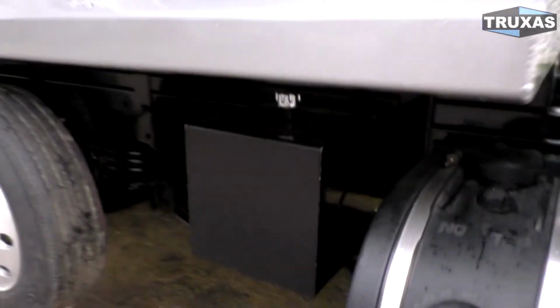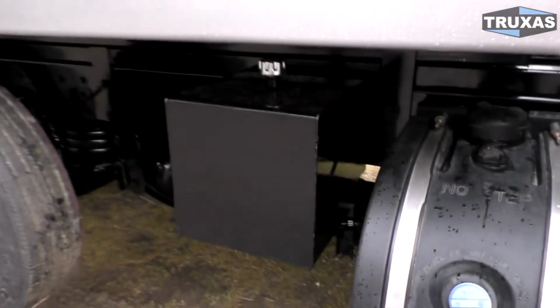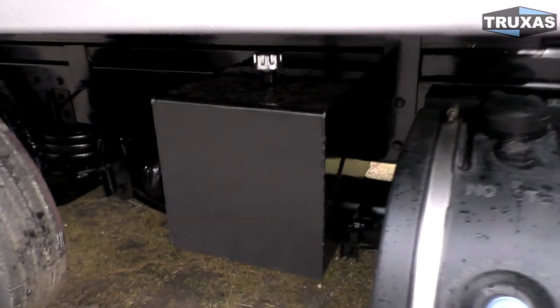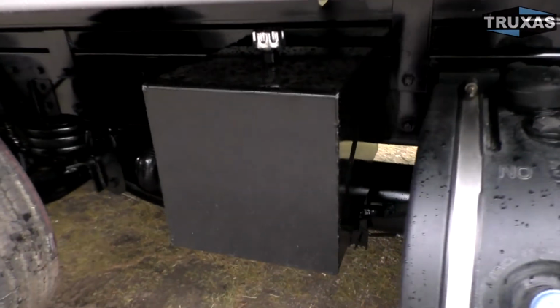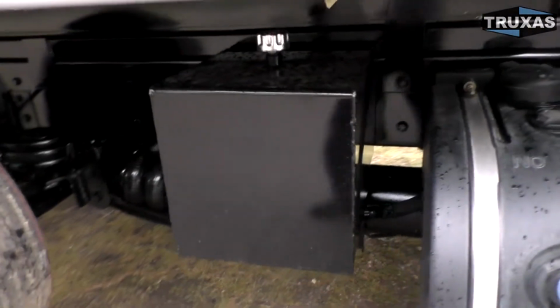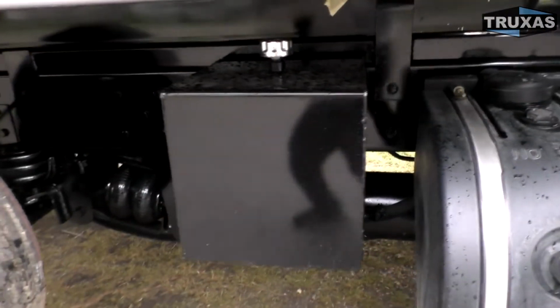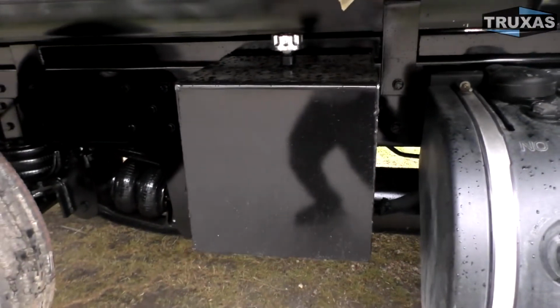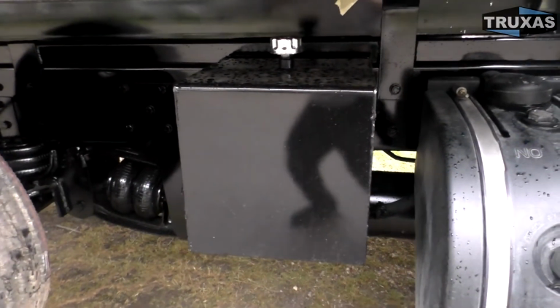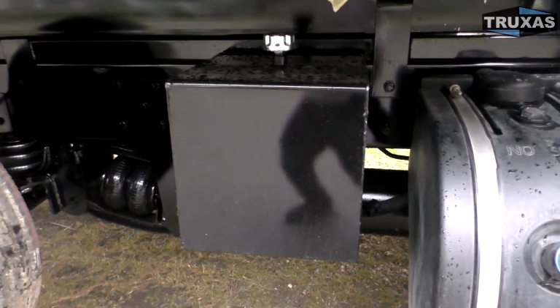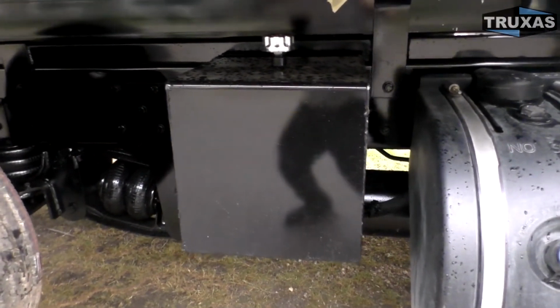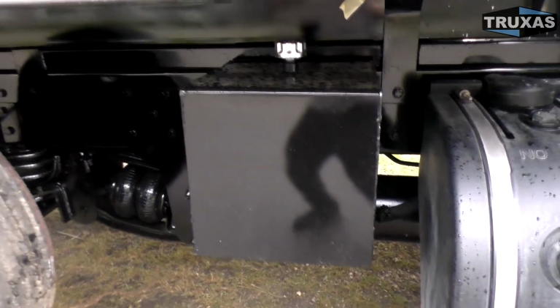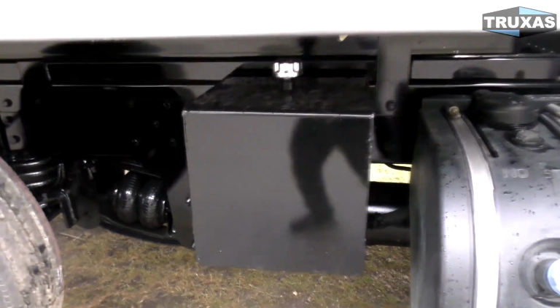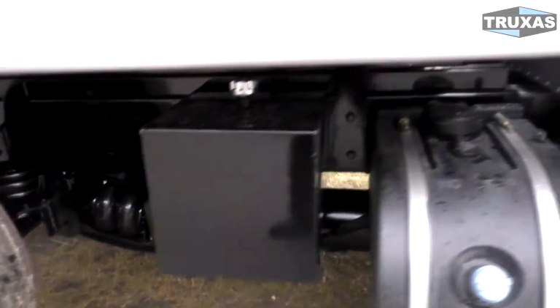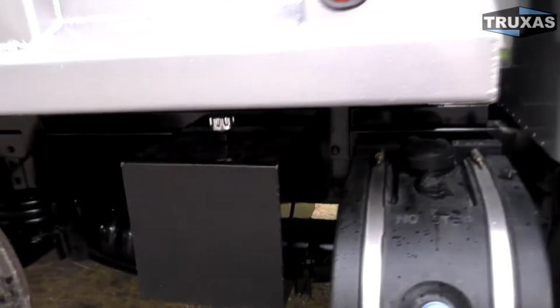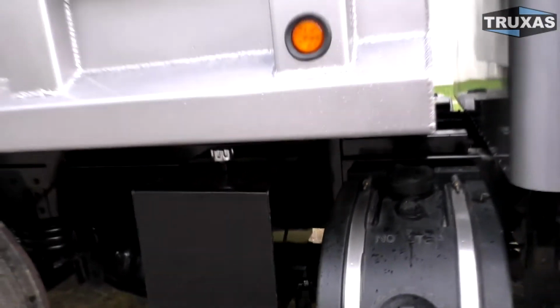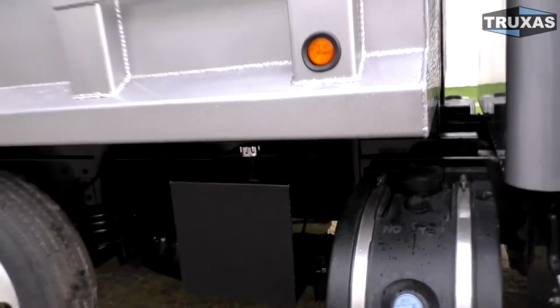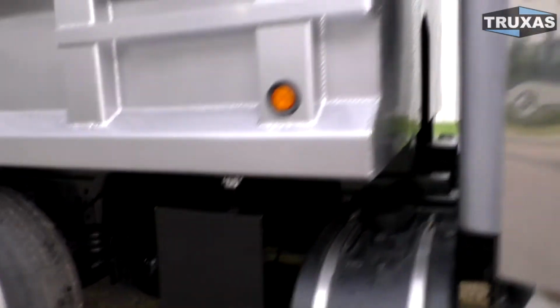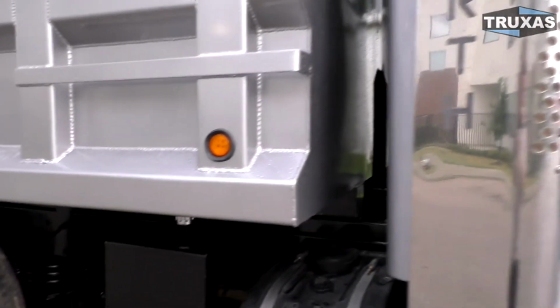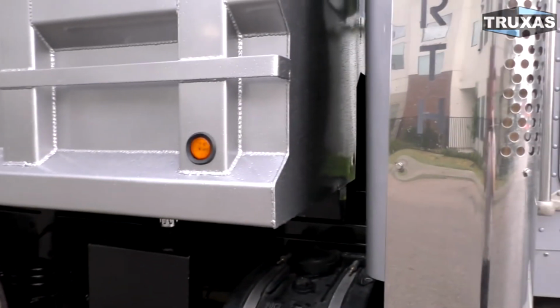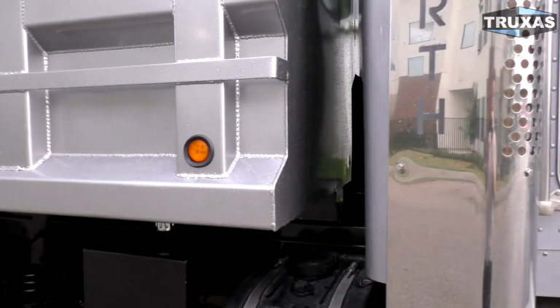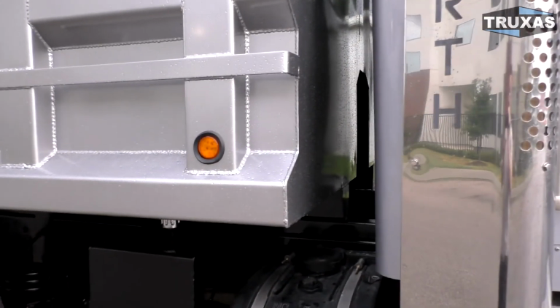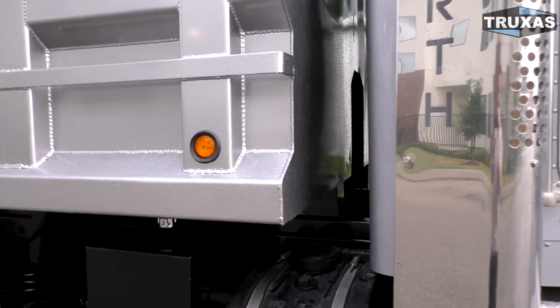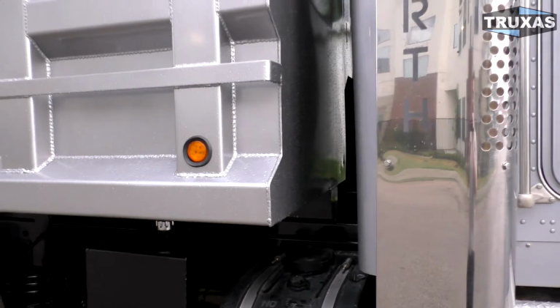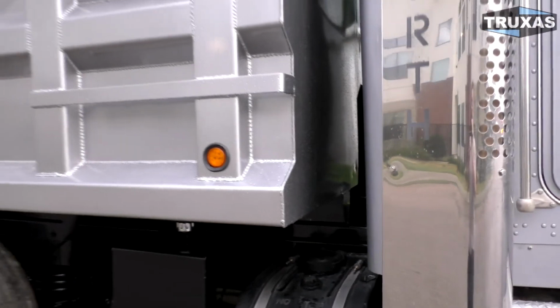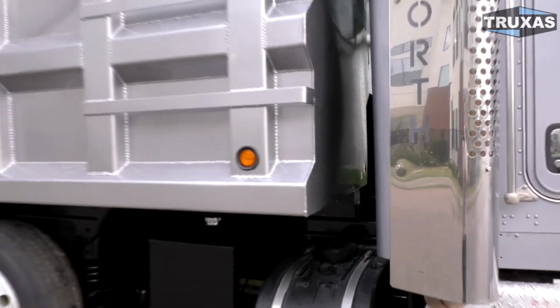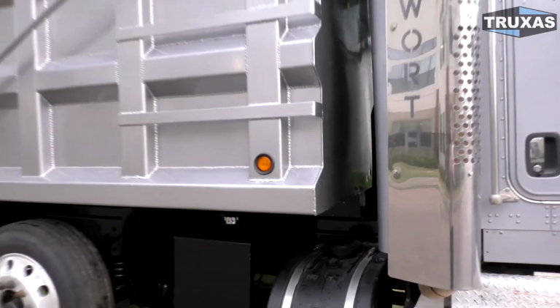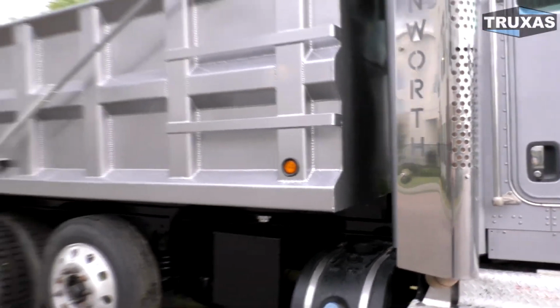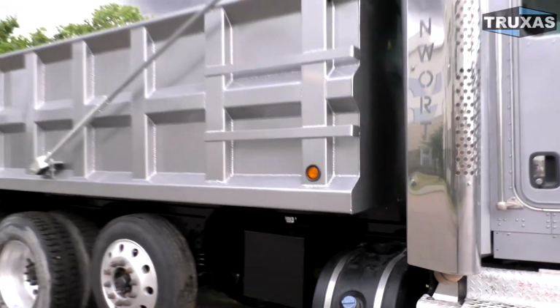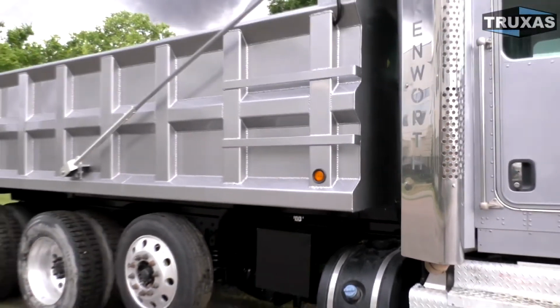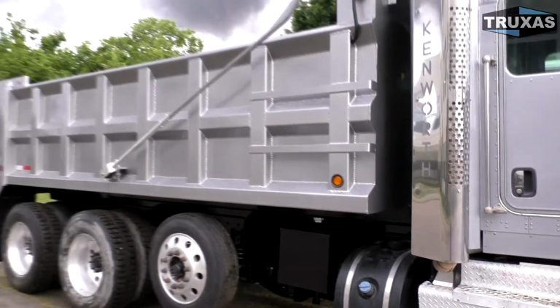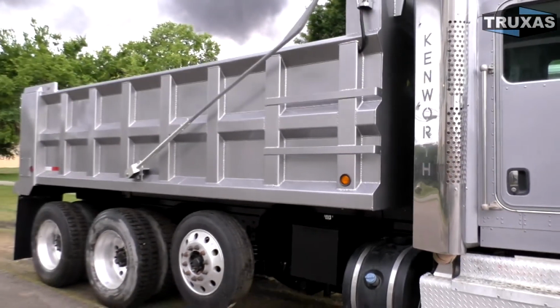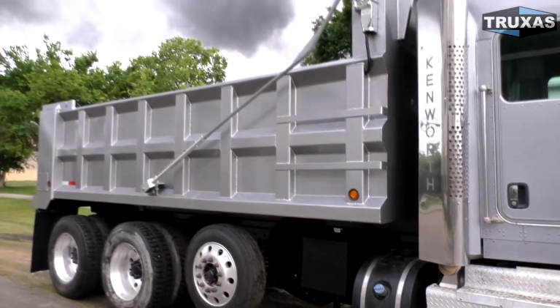Got the little square hydraulic tank here on the side. We can do a side mount hydraulic tank, or on this bed it's optional to put the hydraulic tank underneath the bed as well — save a little frame space if you want a toolbox or something like that.